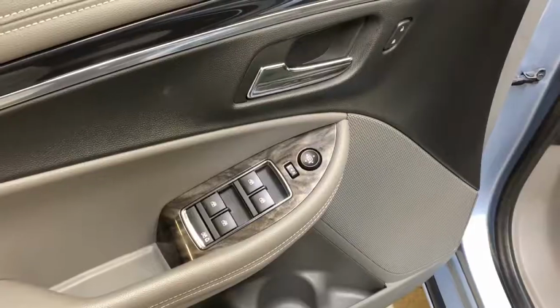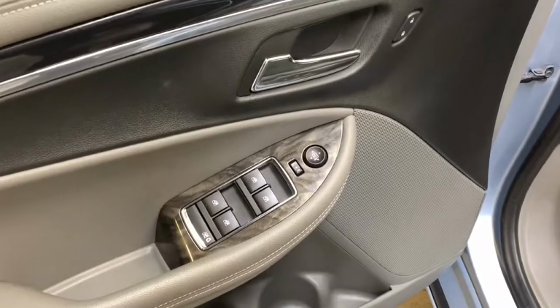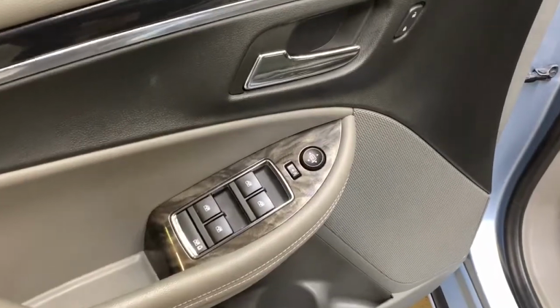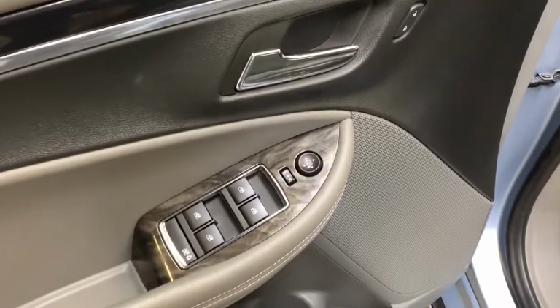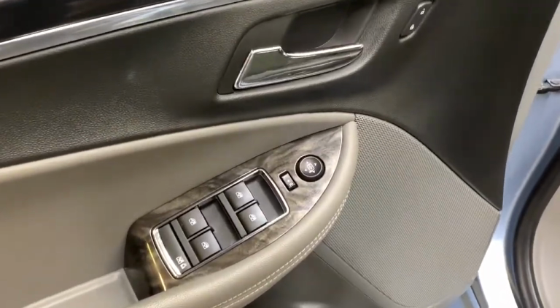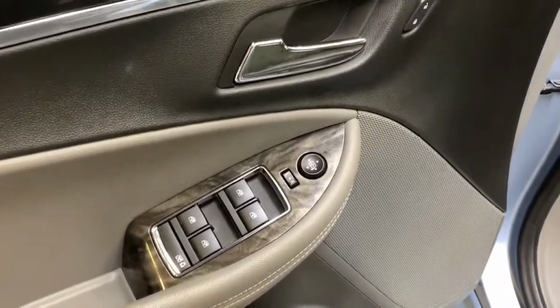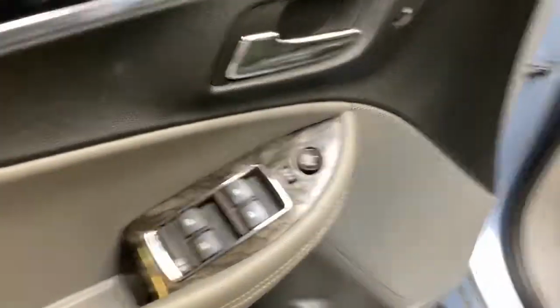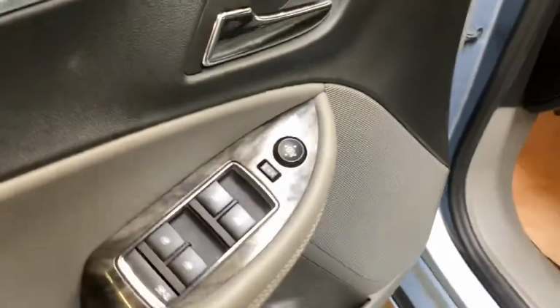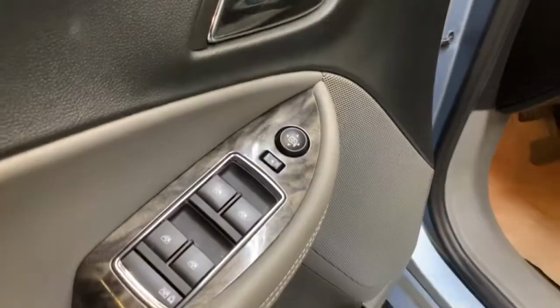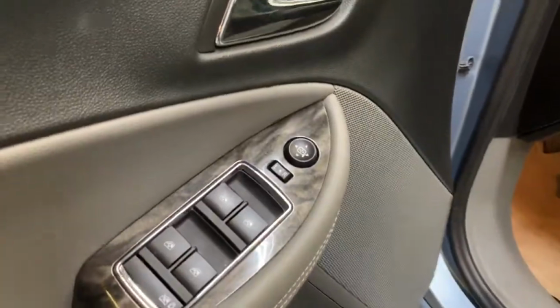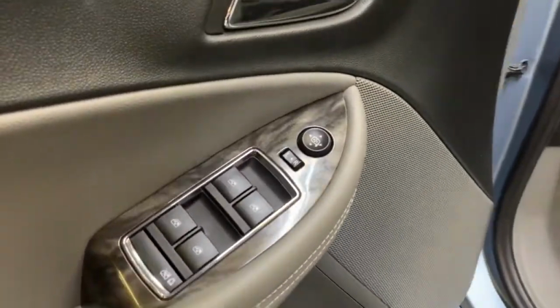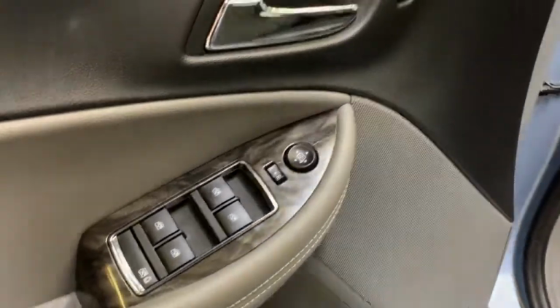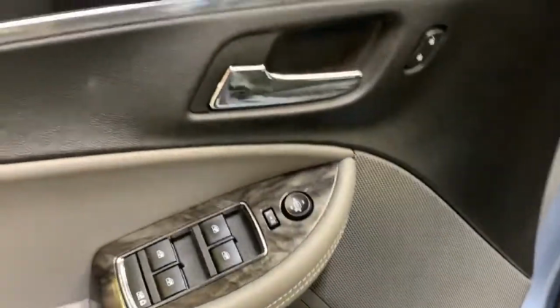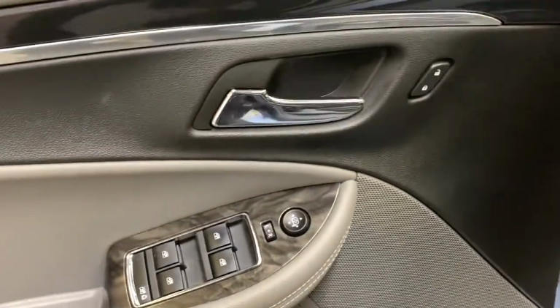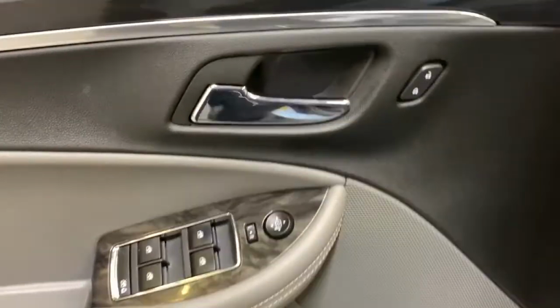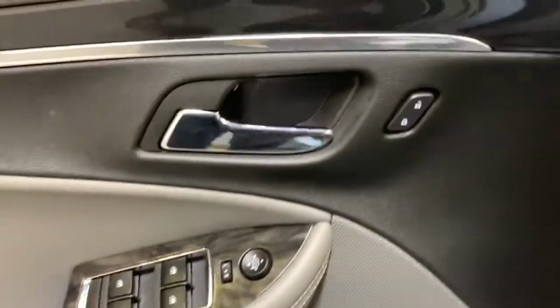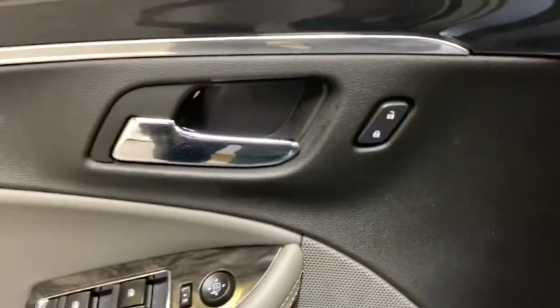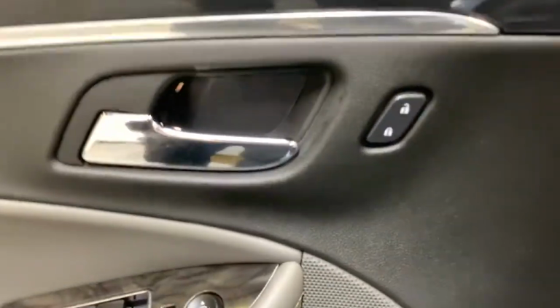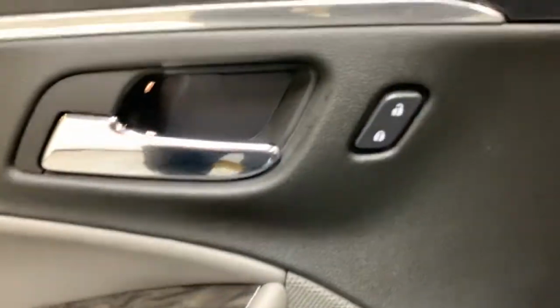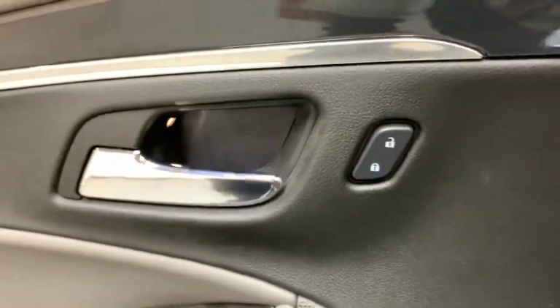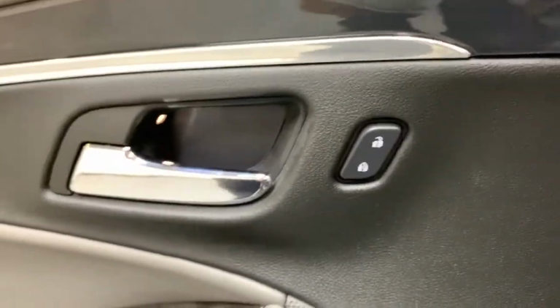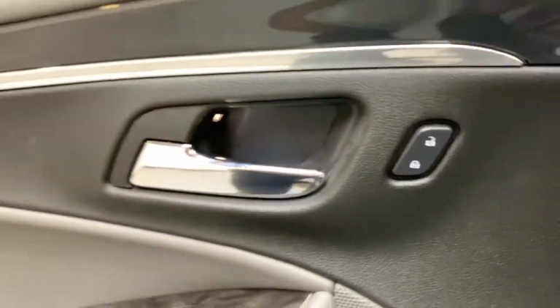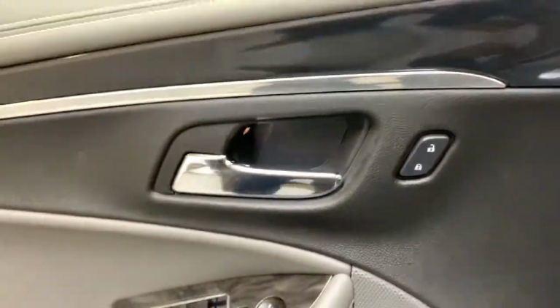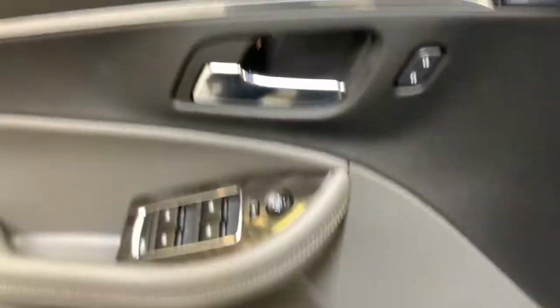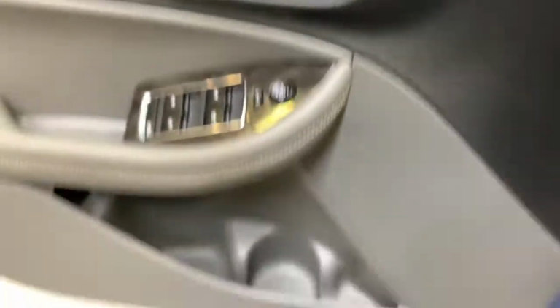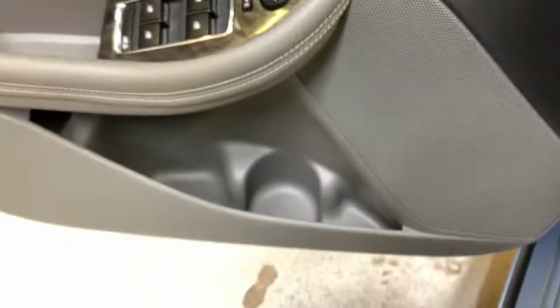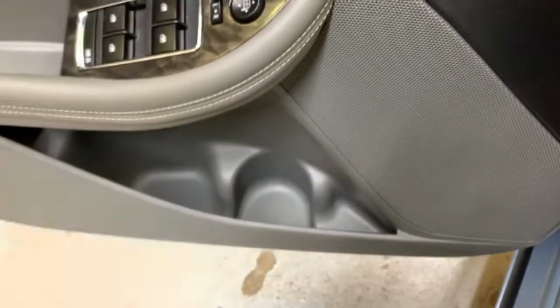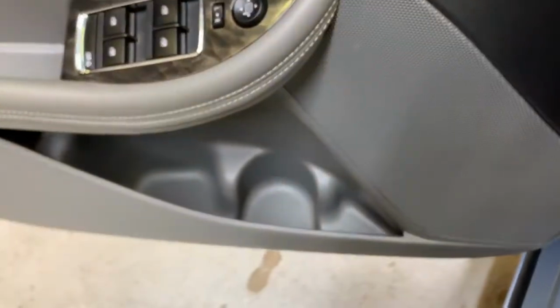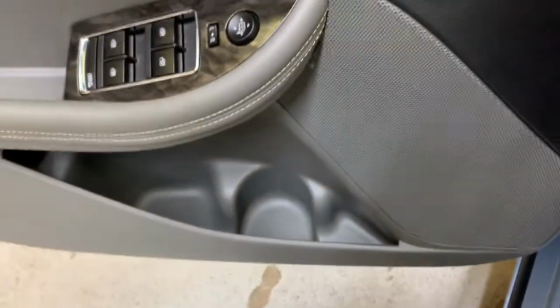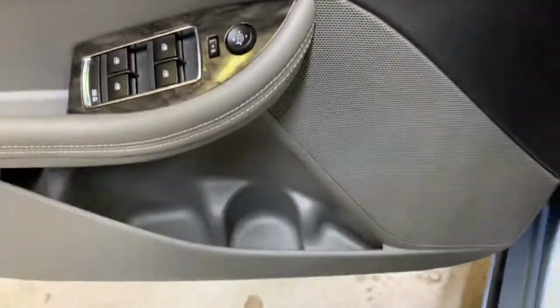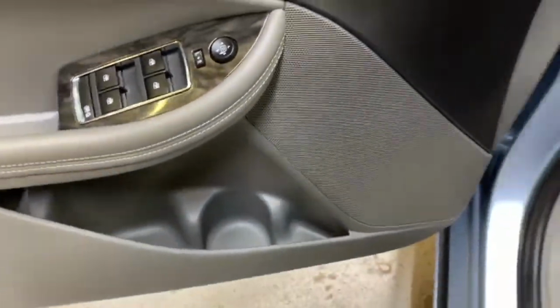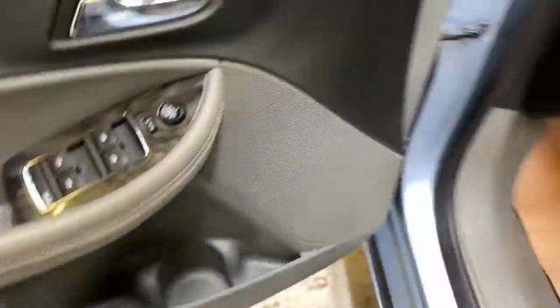For the interior you'll find your power mirrors and windows surrounded by a nice trim piece located just below the door handle, with the power locks being just on the other side, and a little bit of storage at the bottom by the cup holder near your speaker.